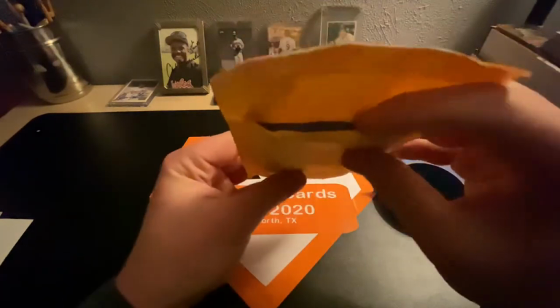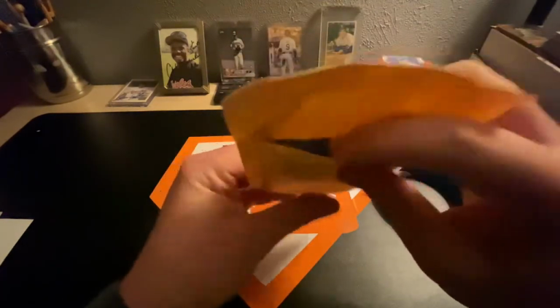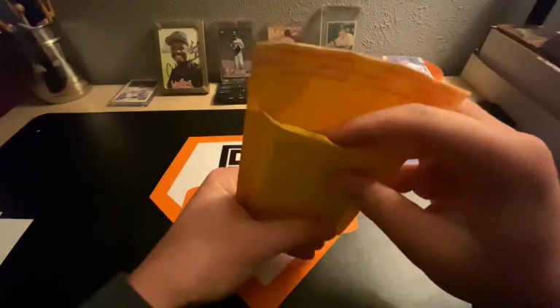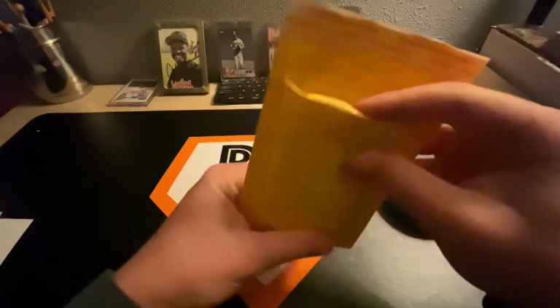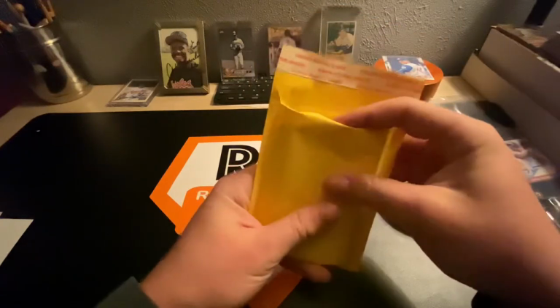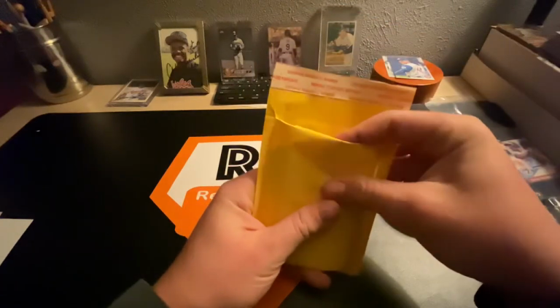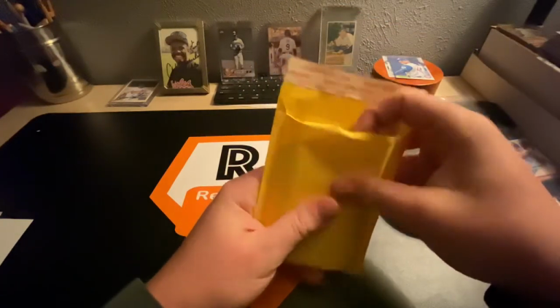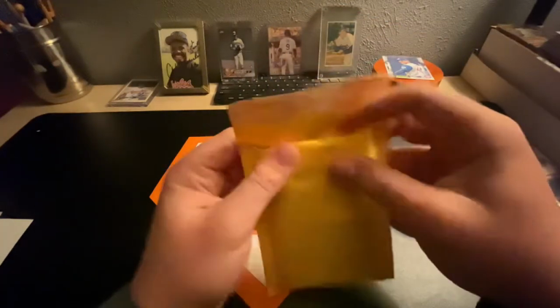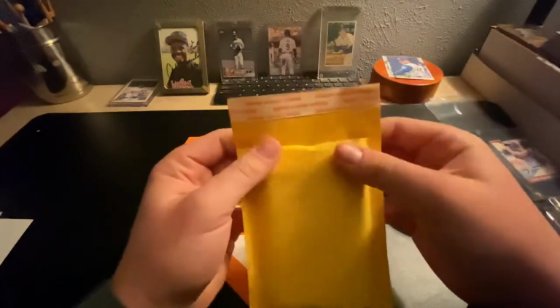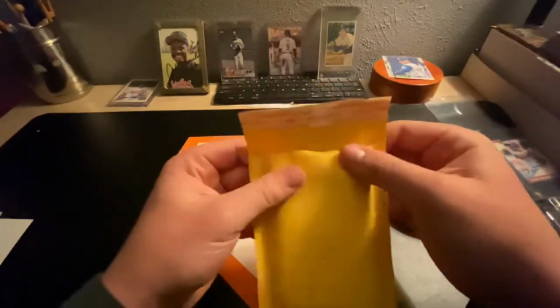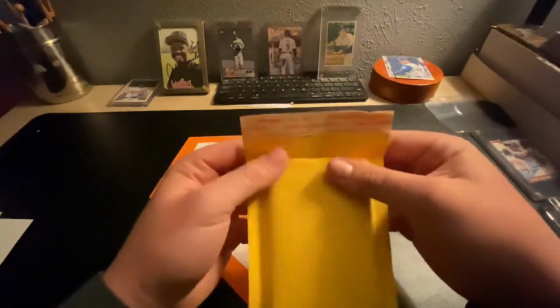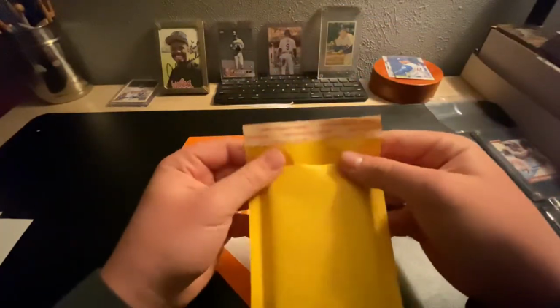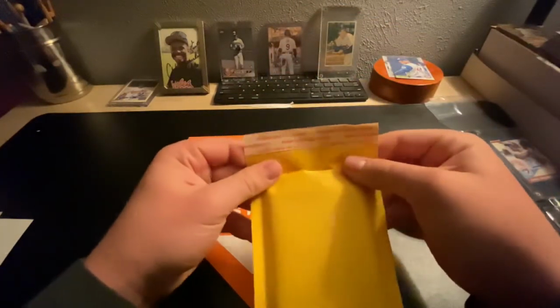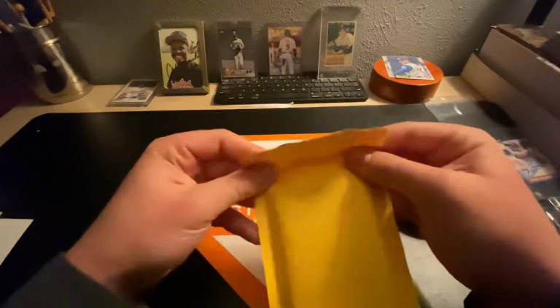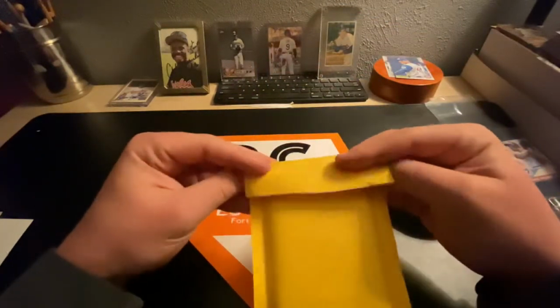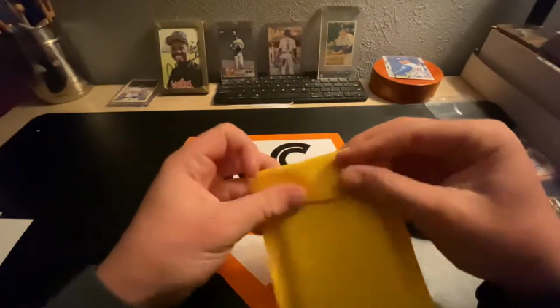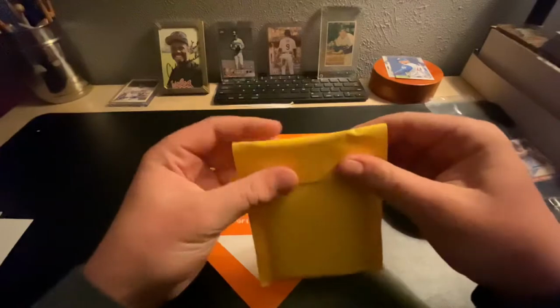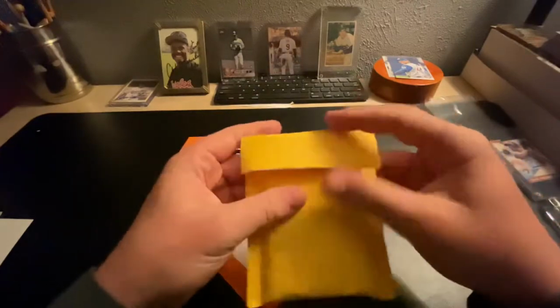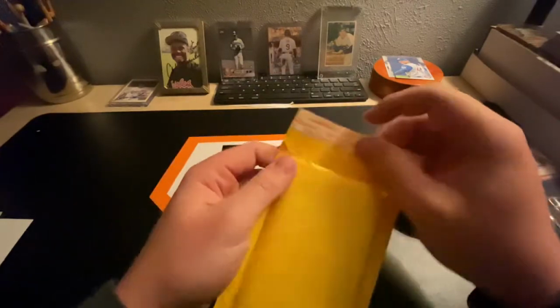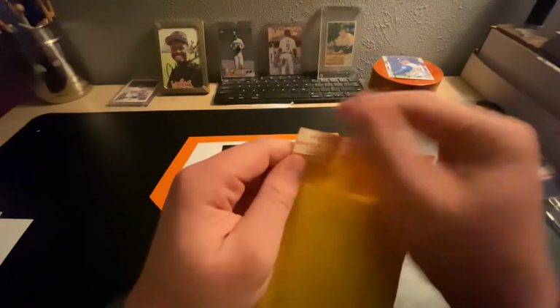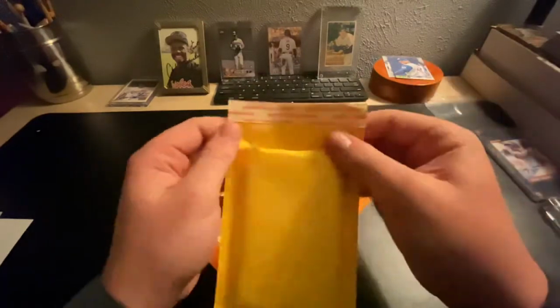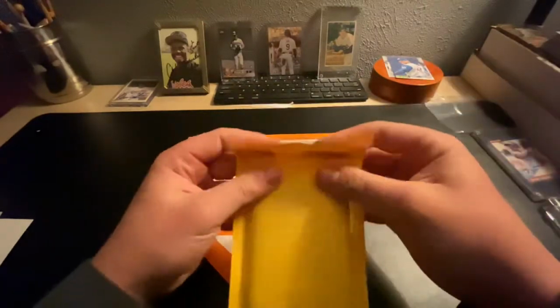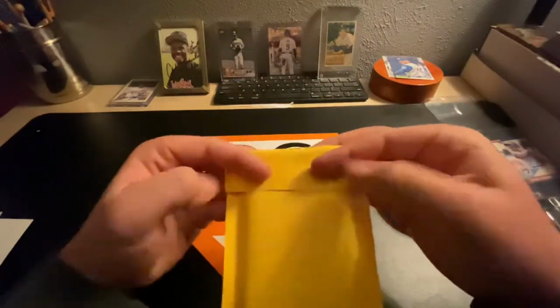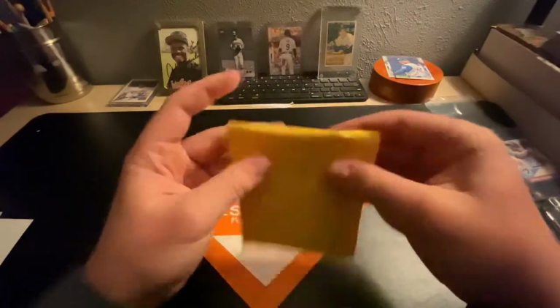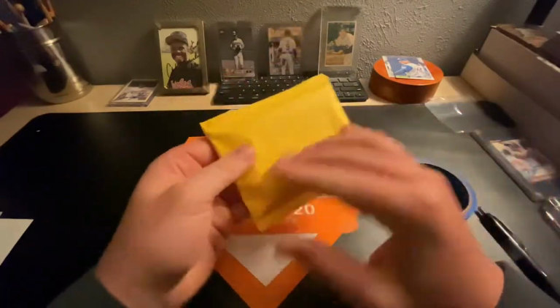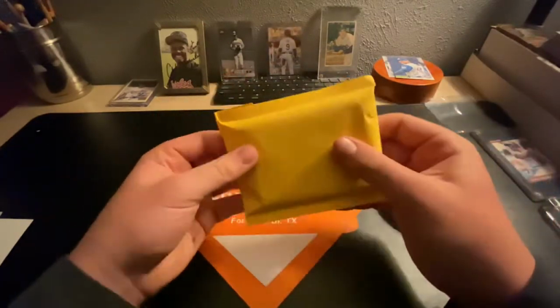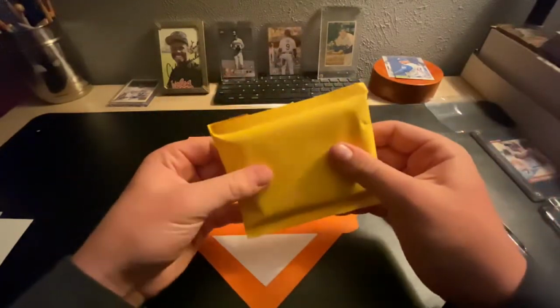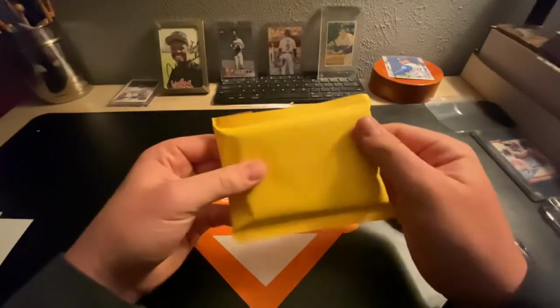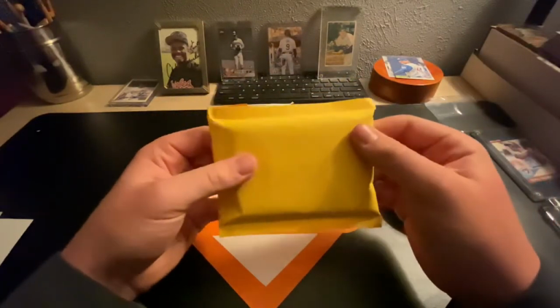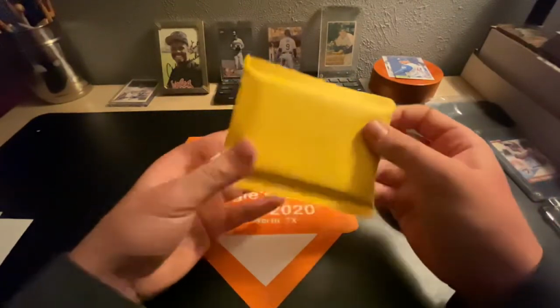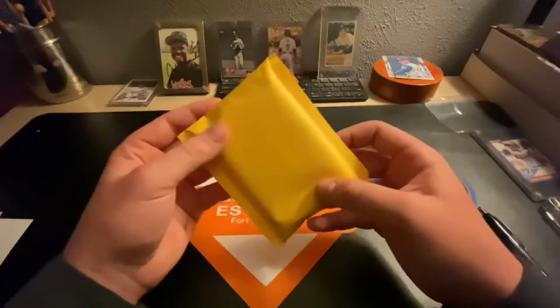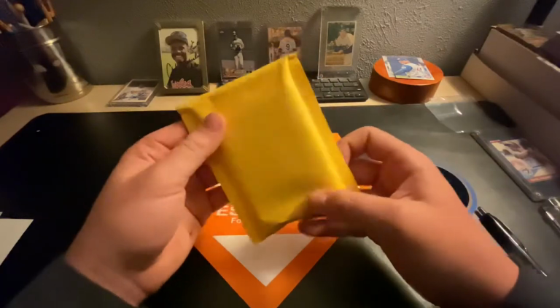Now, this is the first time I'm using one of these — they're pretty small. But then you just seal it, rip this off, seal it, and then you are good to go.